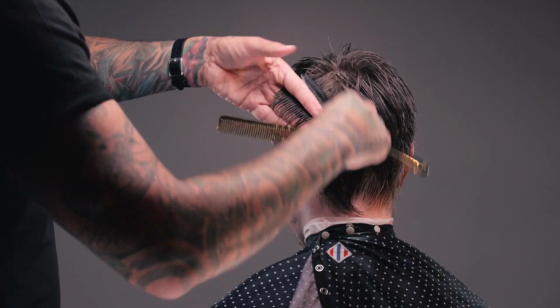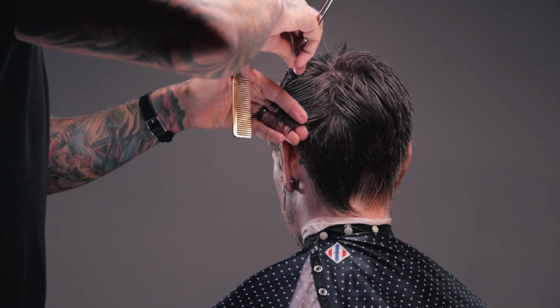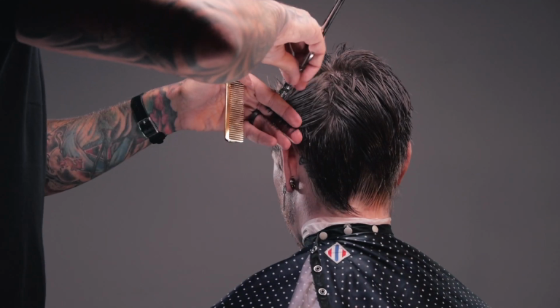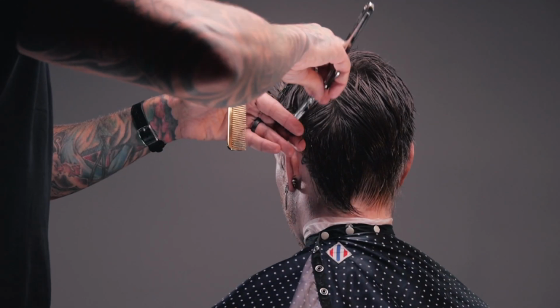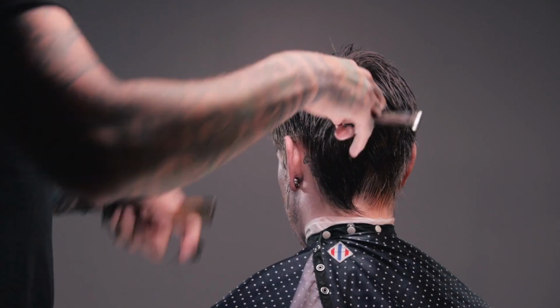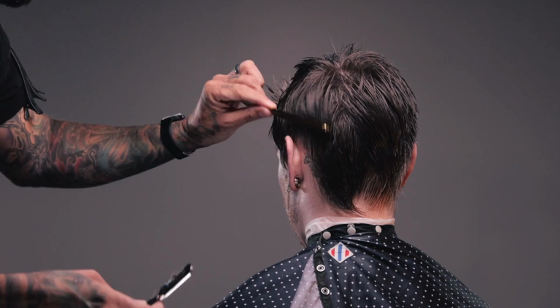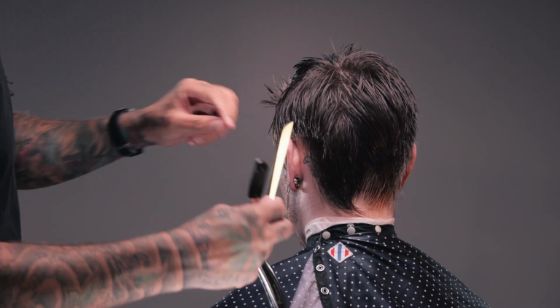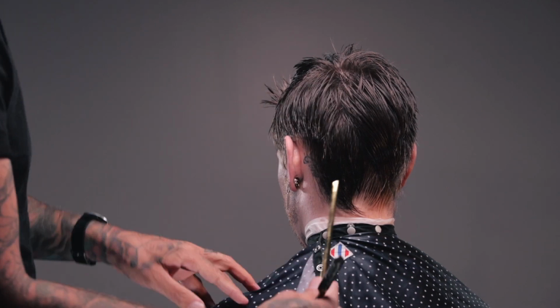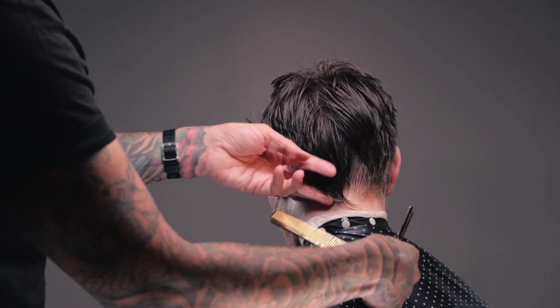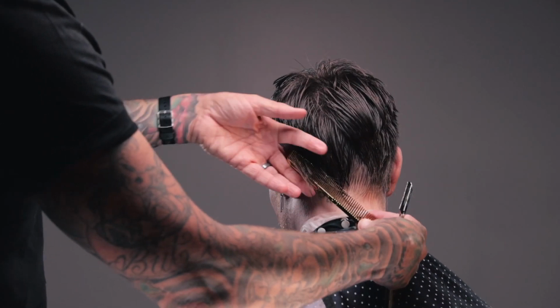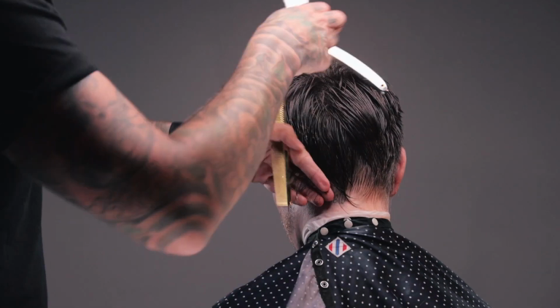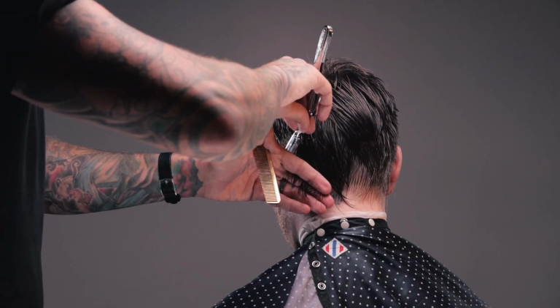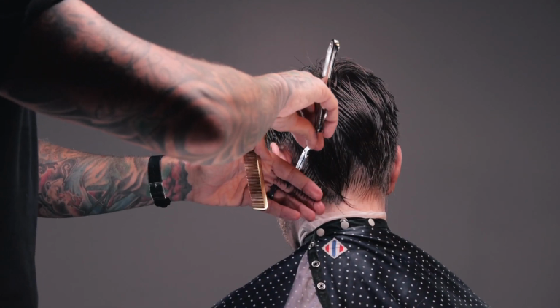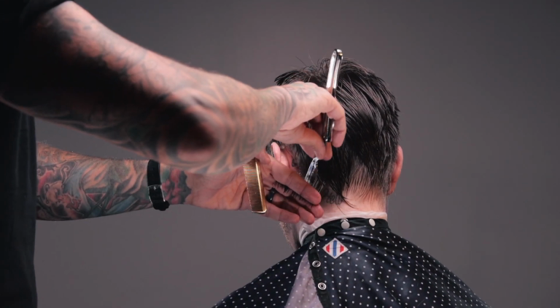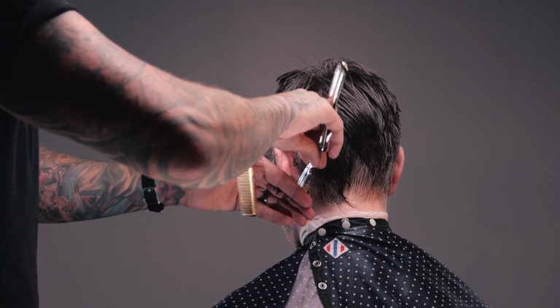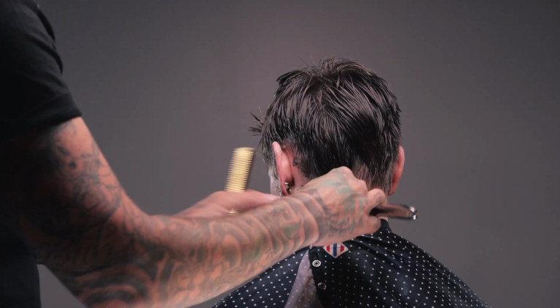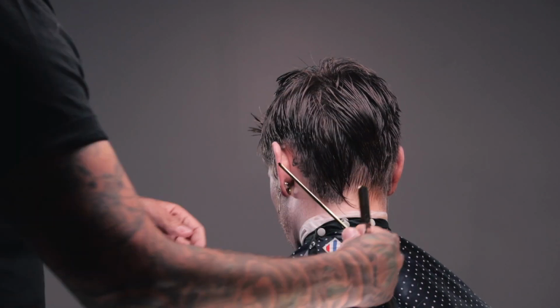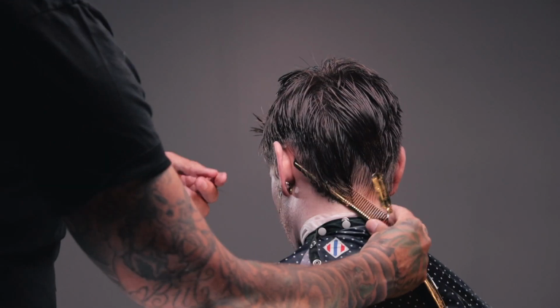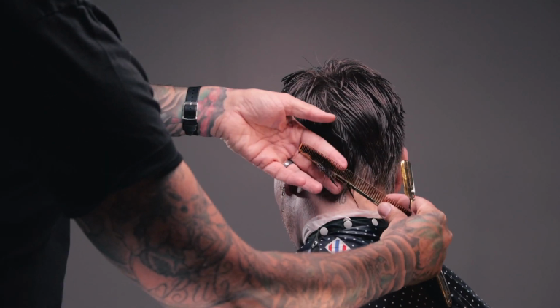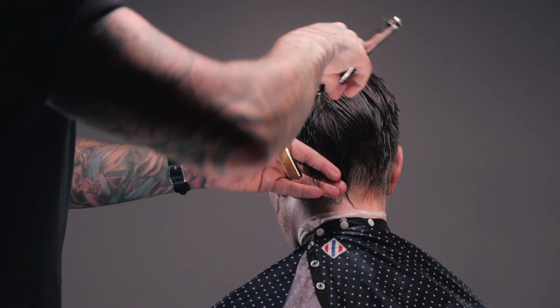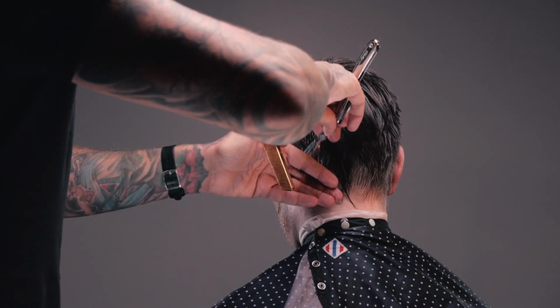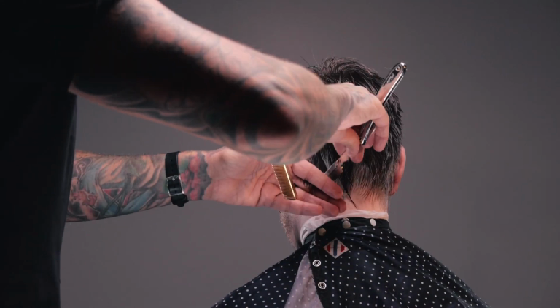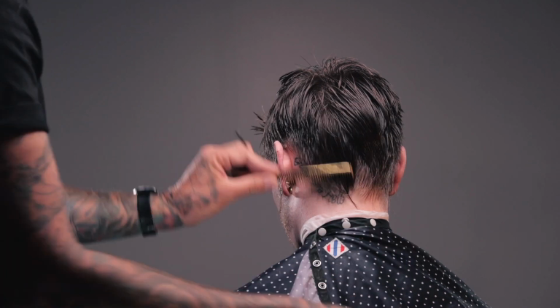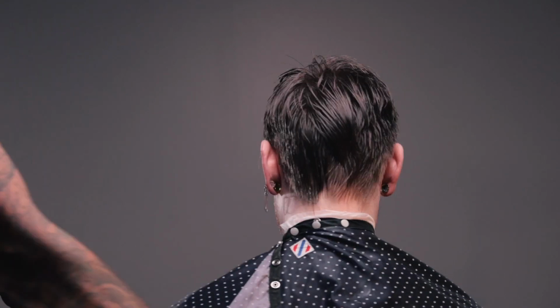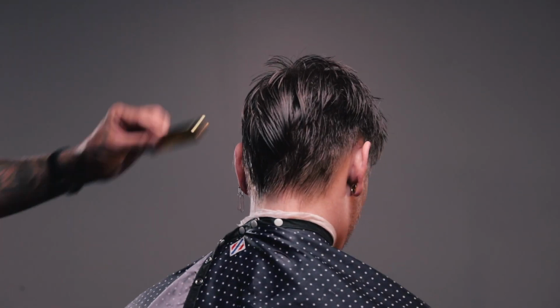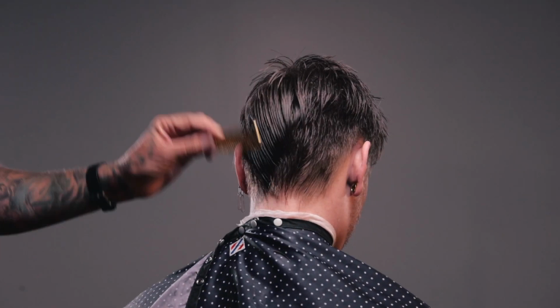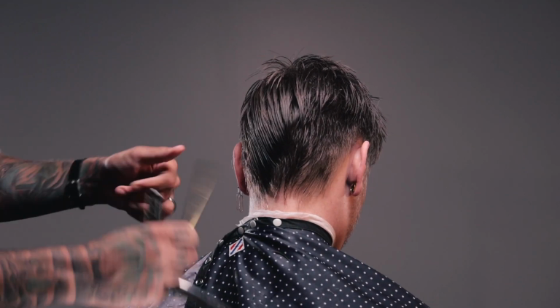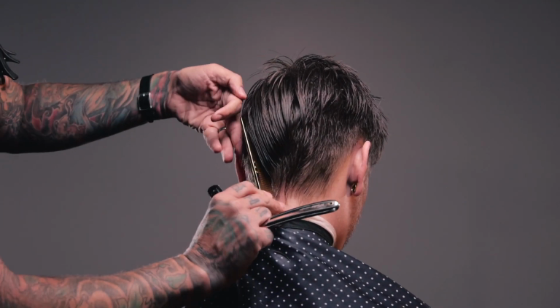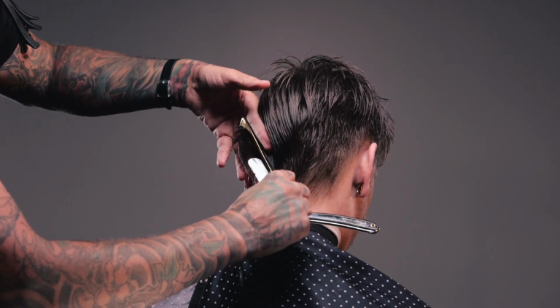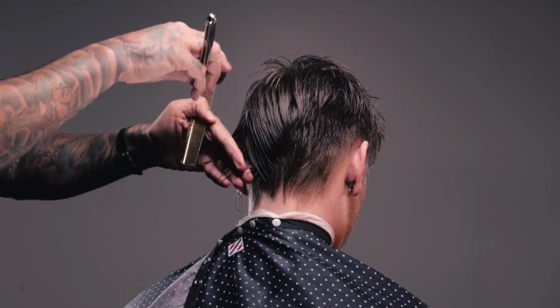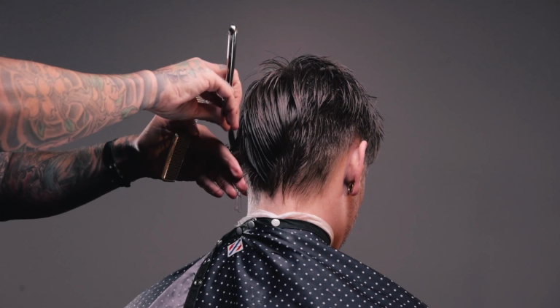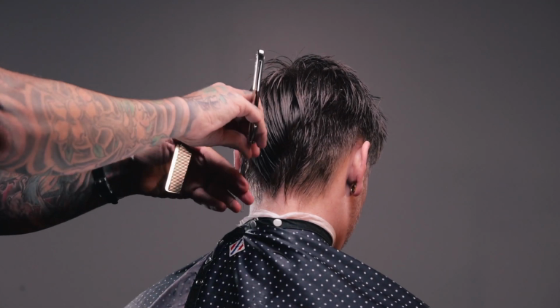That way, when everything sticks out again, it just echoes what's already happening naturally. So as you would imagine what I did on the right side, I'm going to continue to do on the left side, hopefully identically.